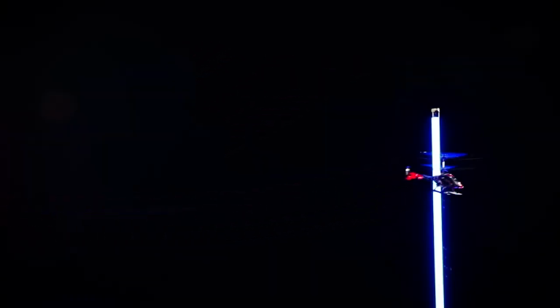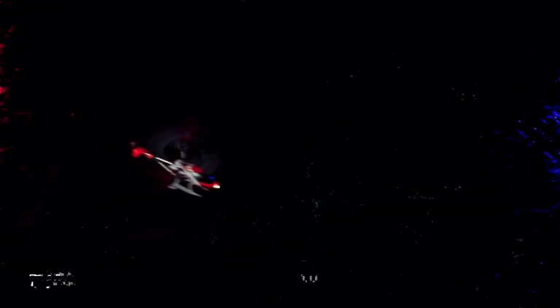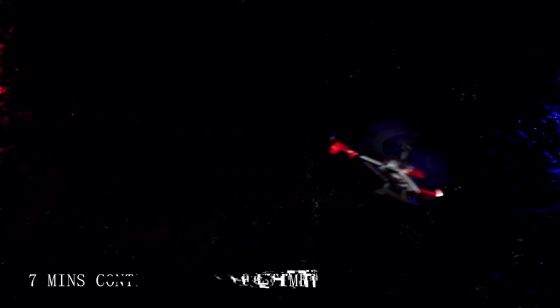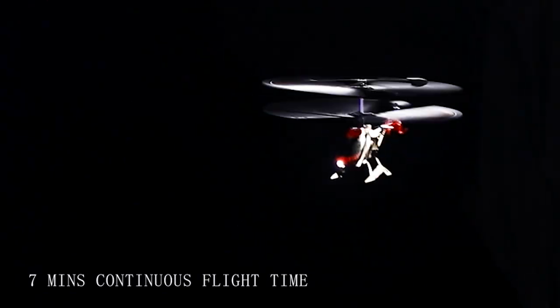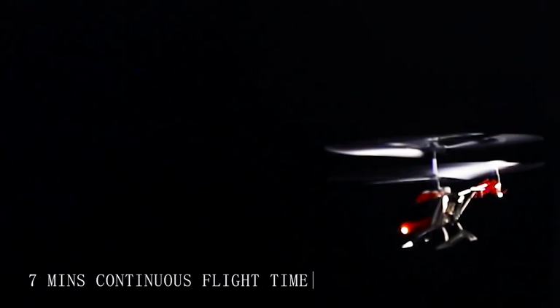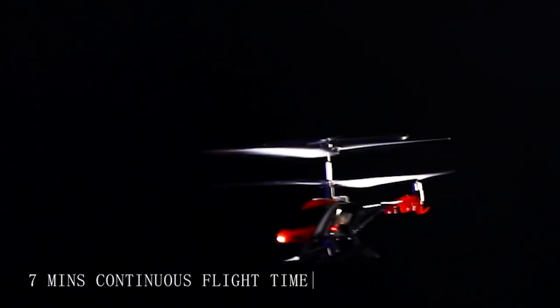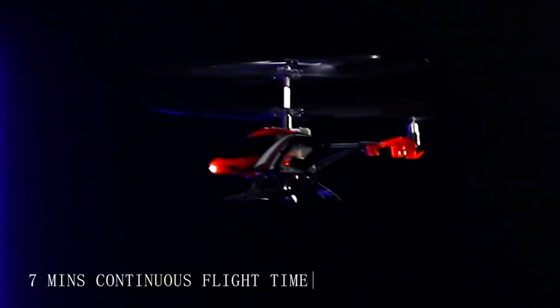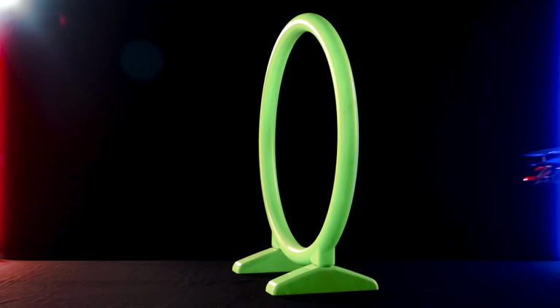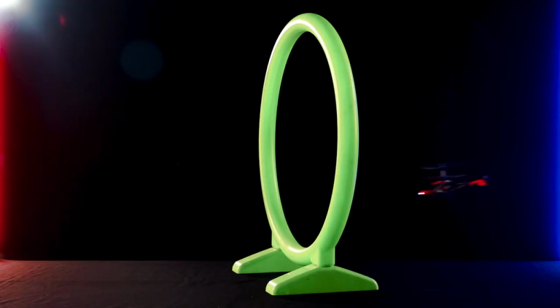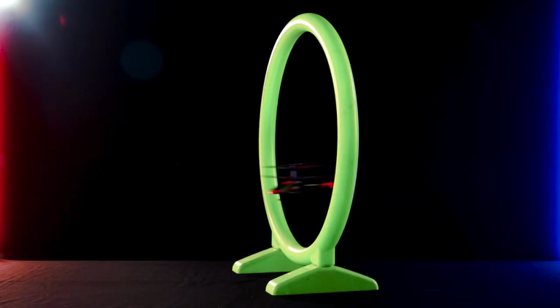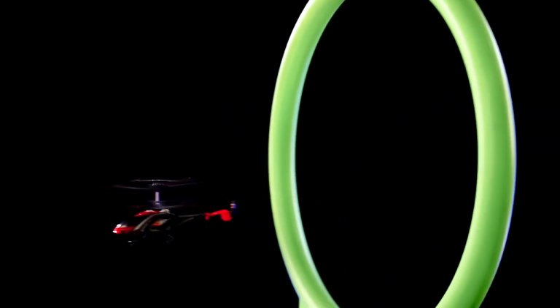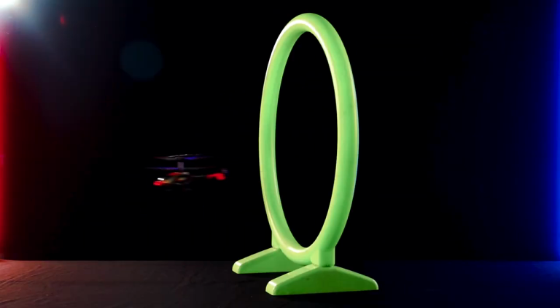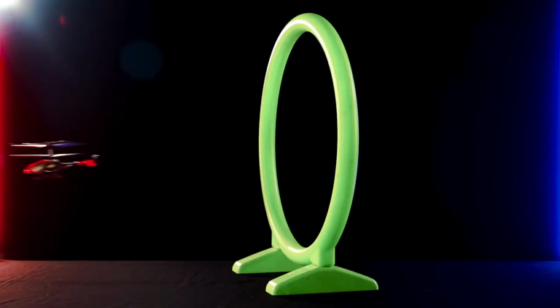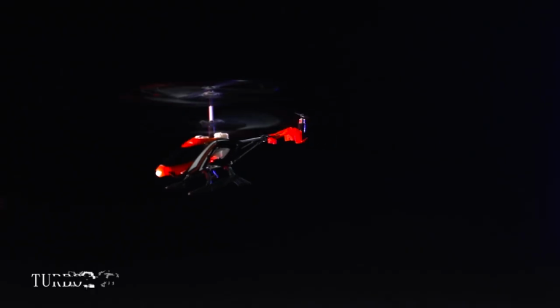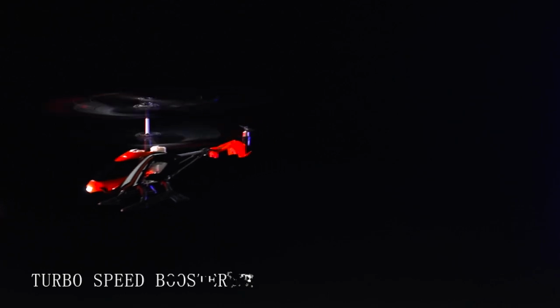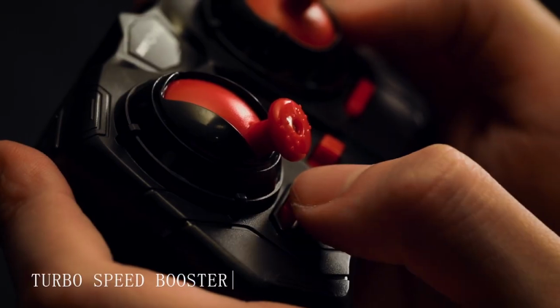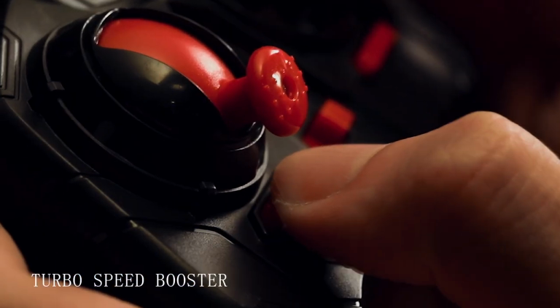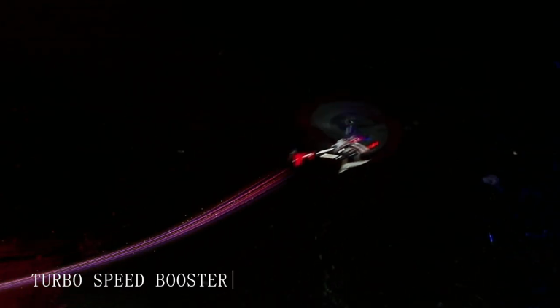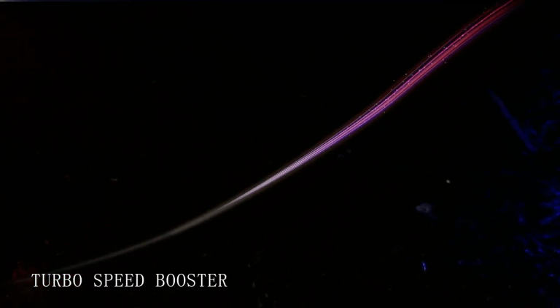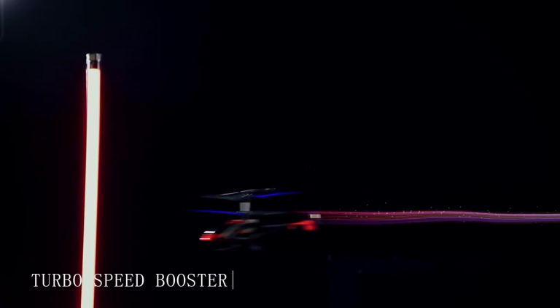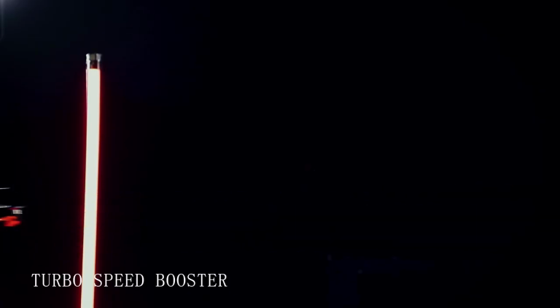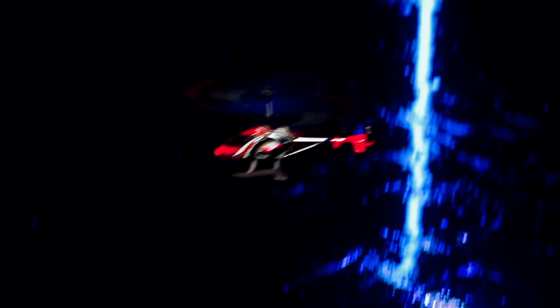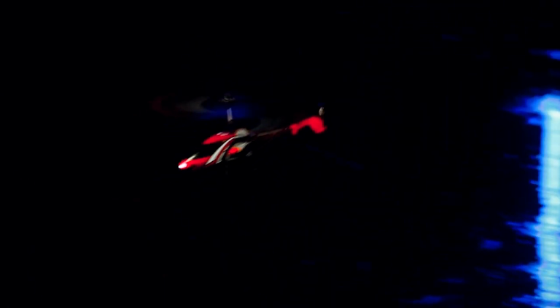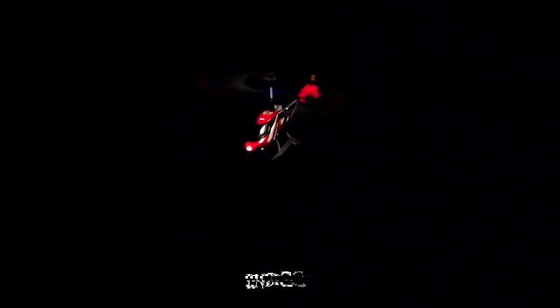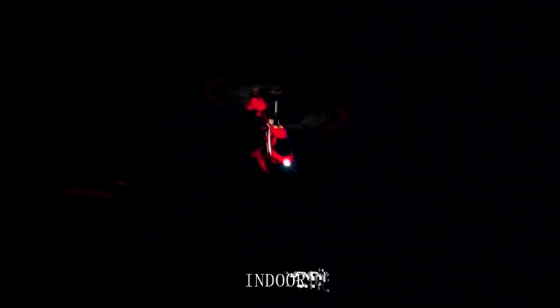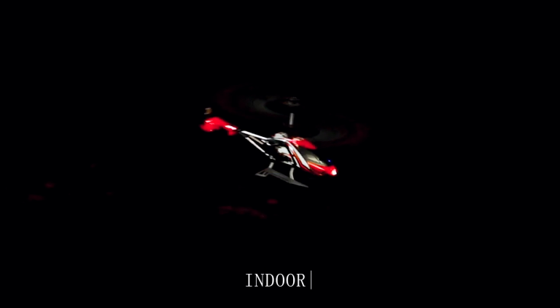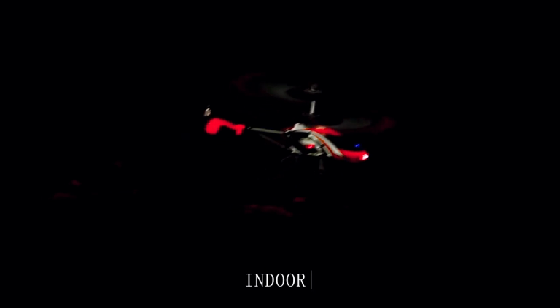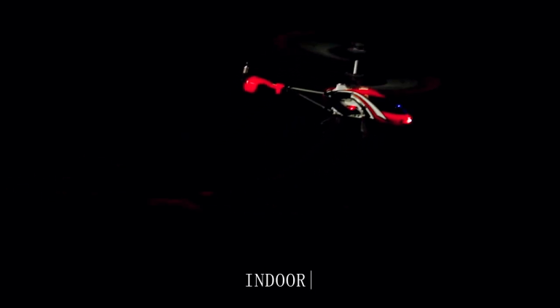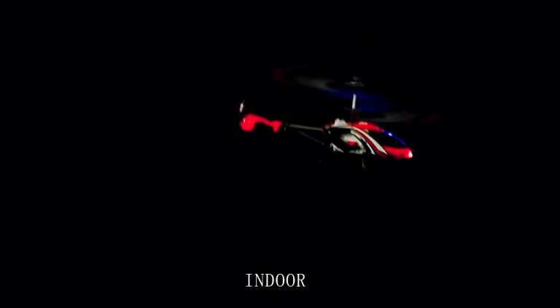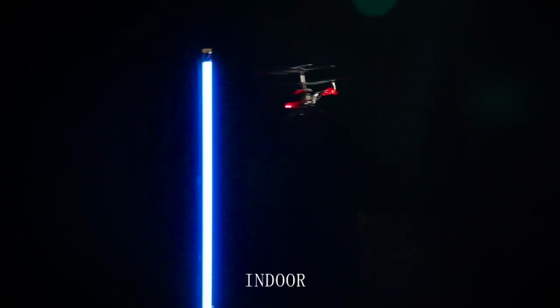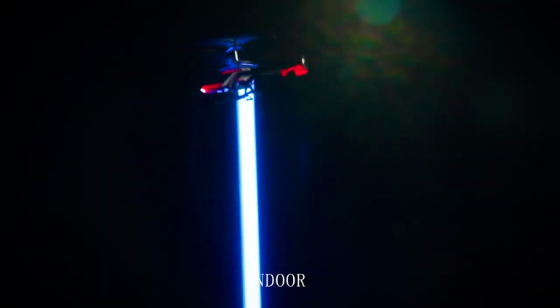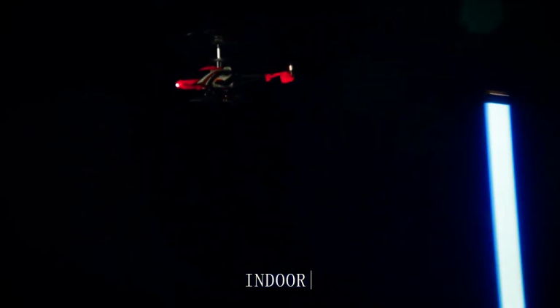Enjoy seven minutes continuous flight per charge, and a turbo speed booster for fast flying fun. Sky Rover Night Vision is perfect for indoor flight.